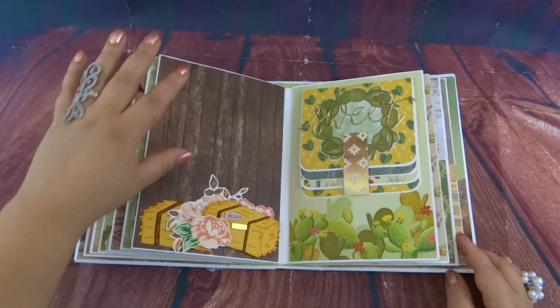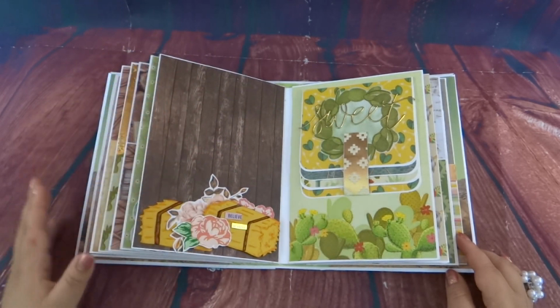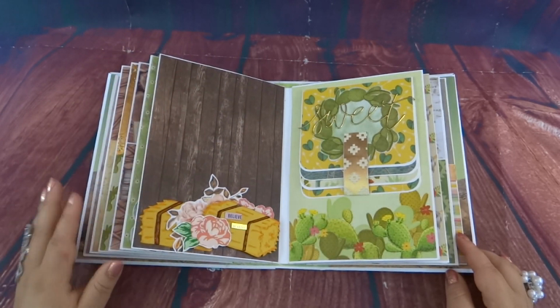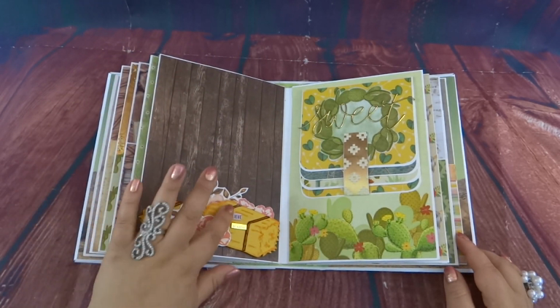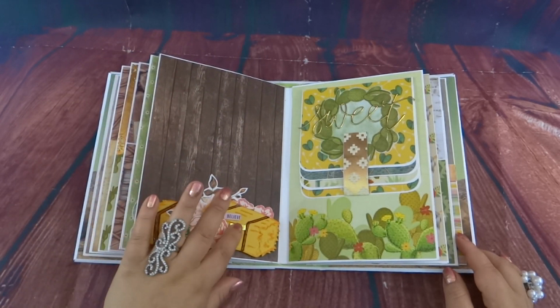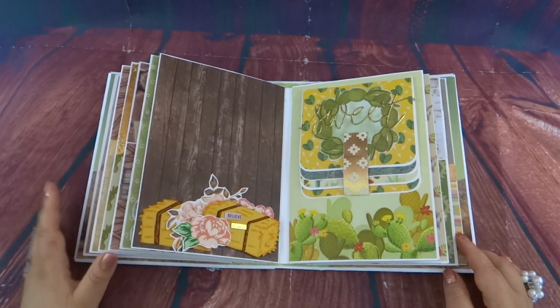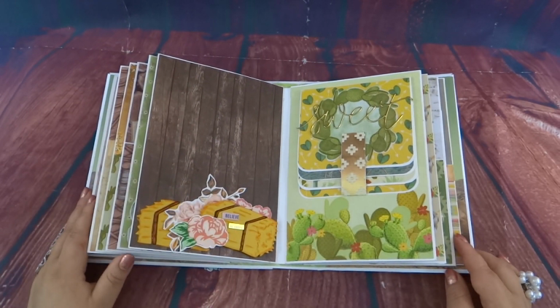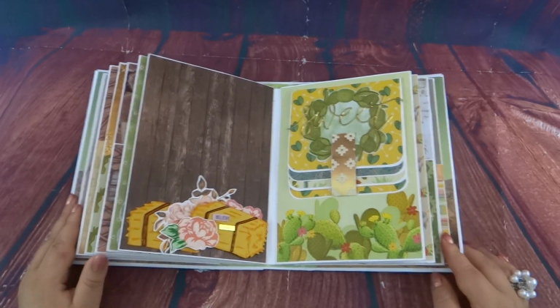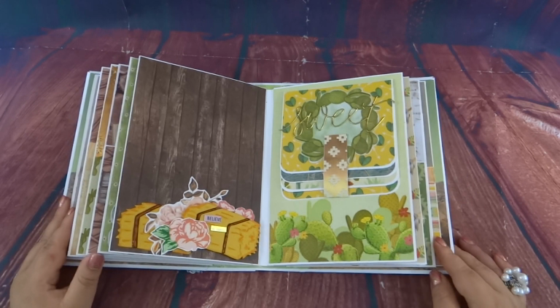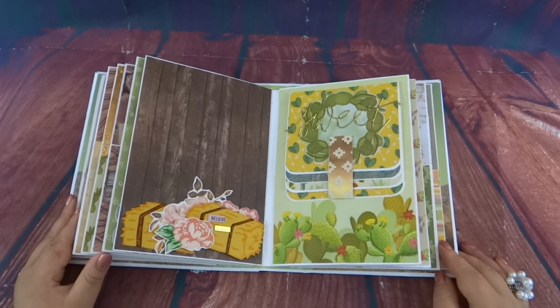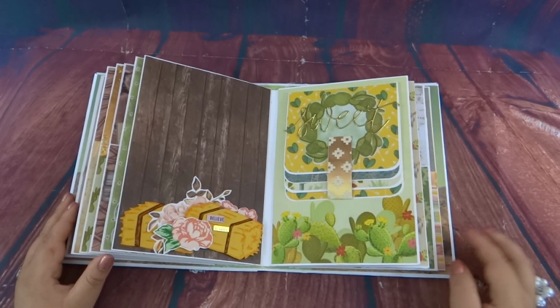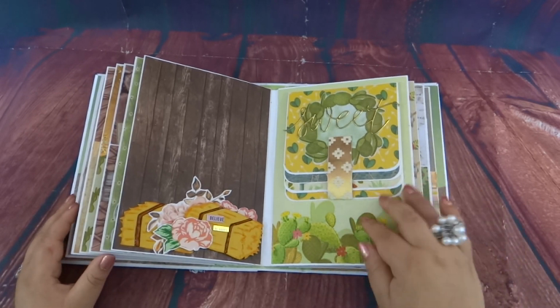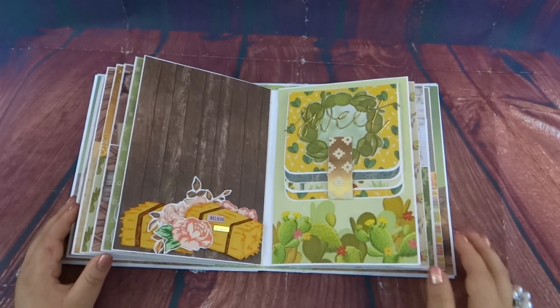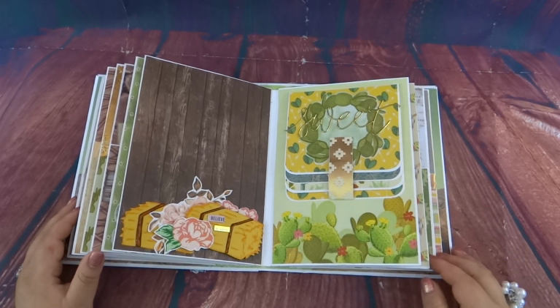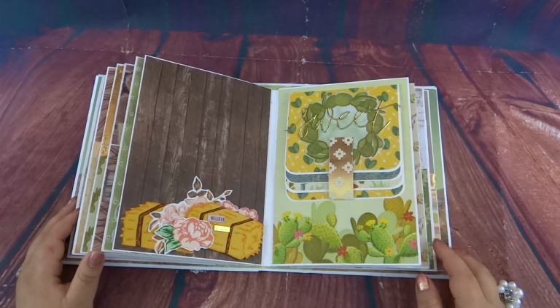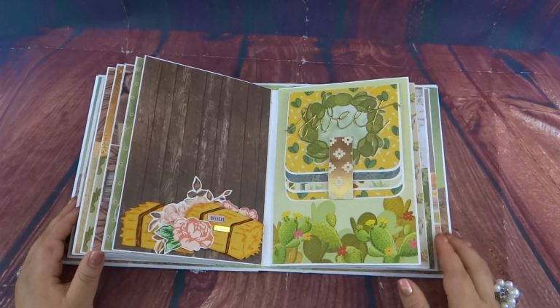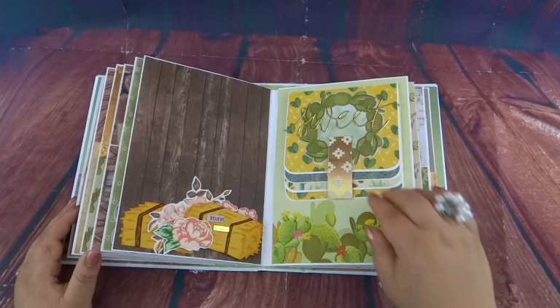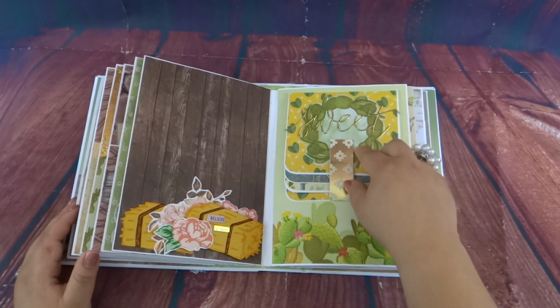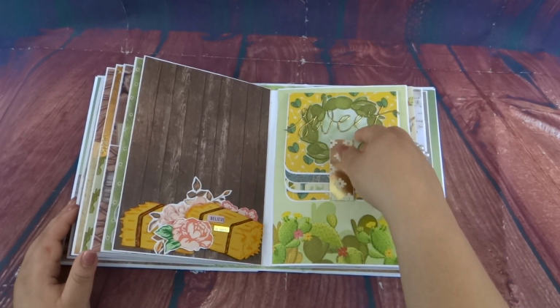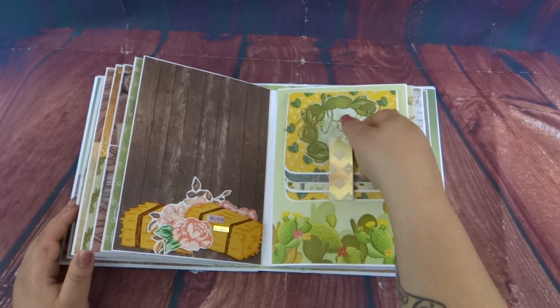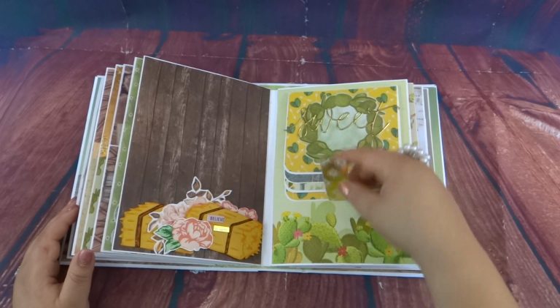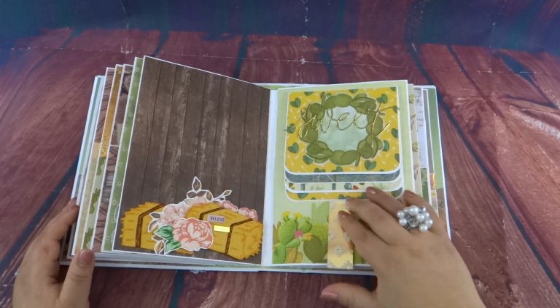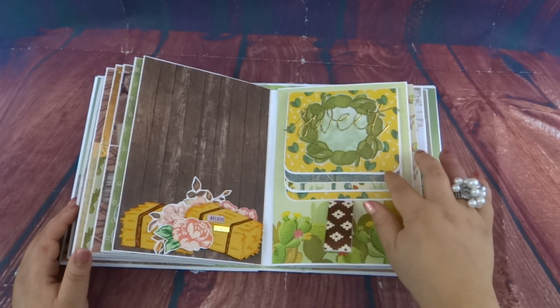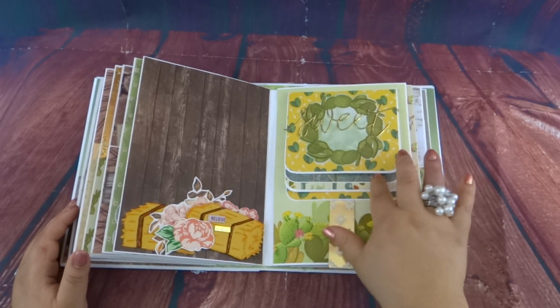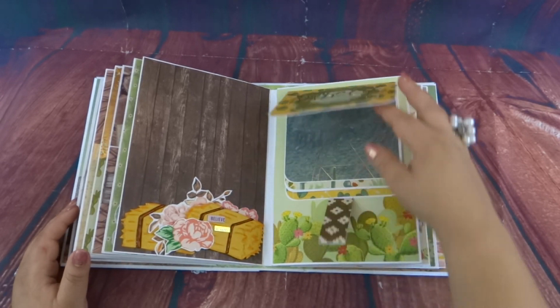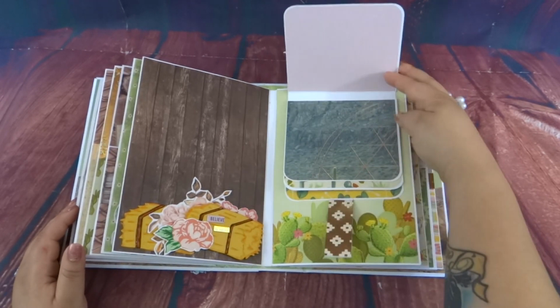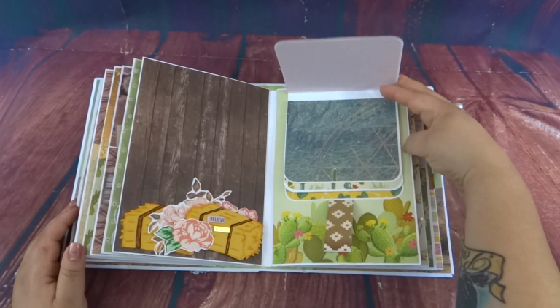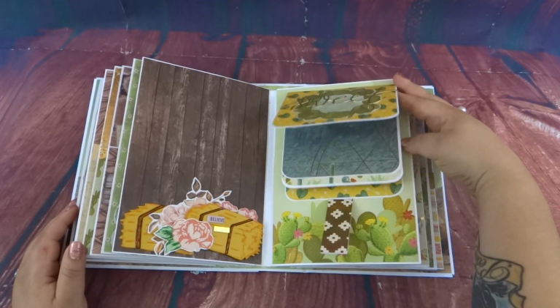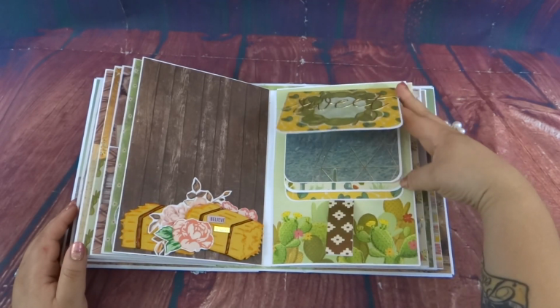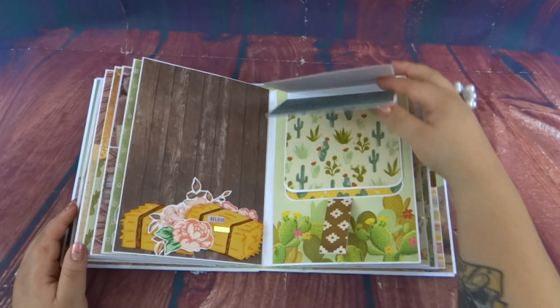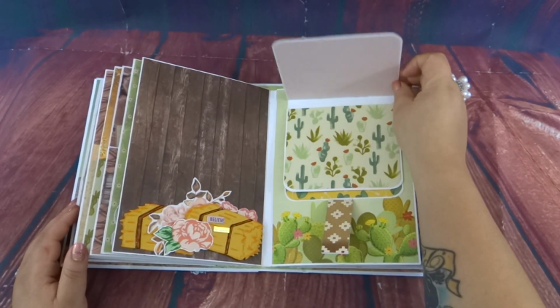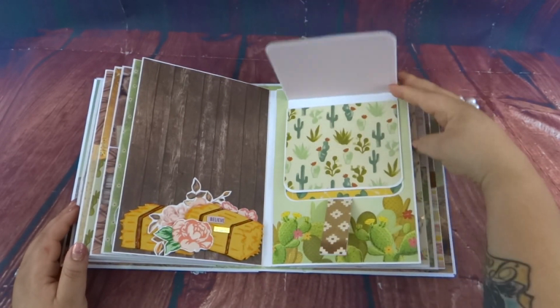Here is another little waterfall page that says 'Sweet,' and it's magnetic so it closes shut. Again, another seven photos so she can fit tons and tons of photos.